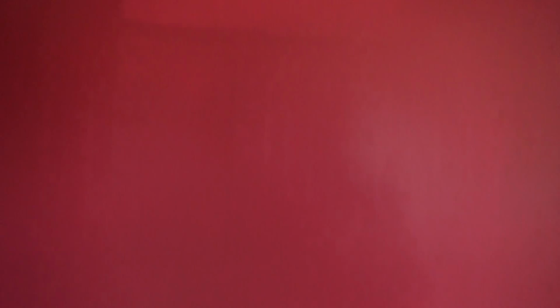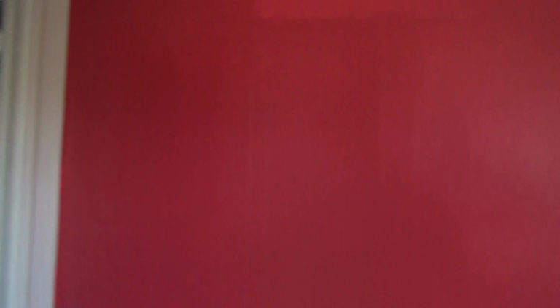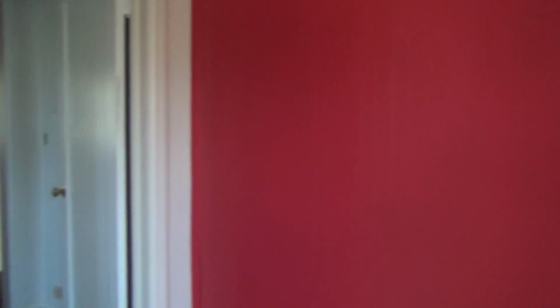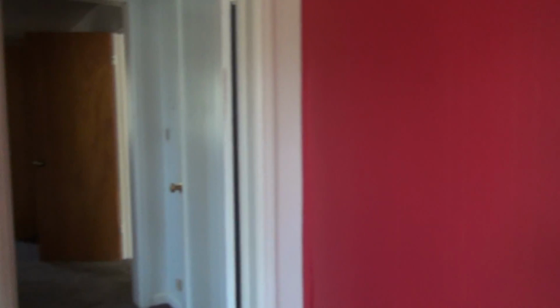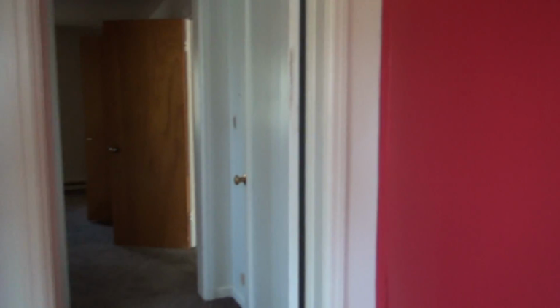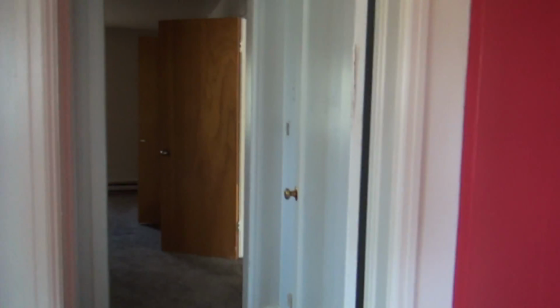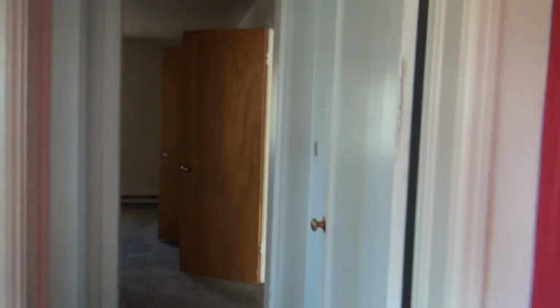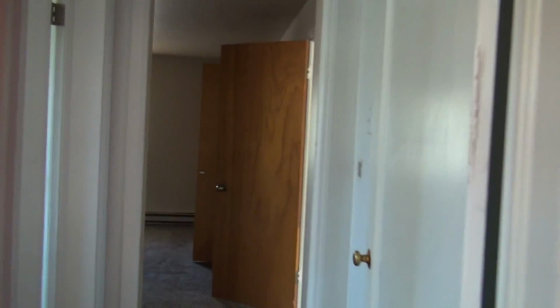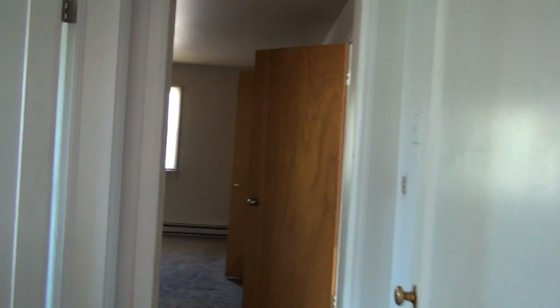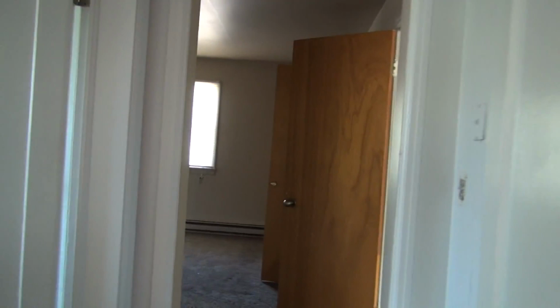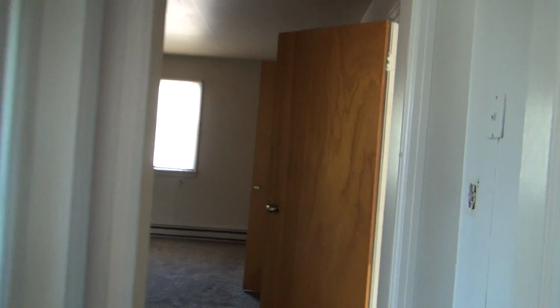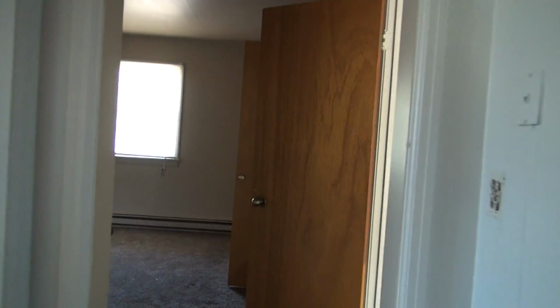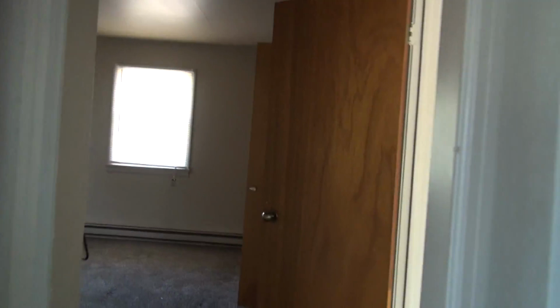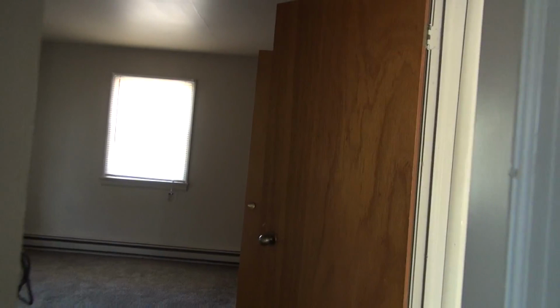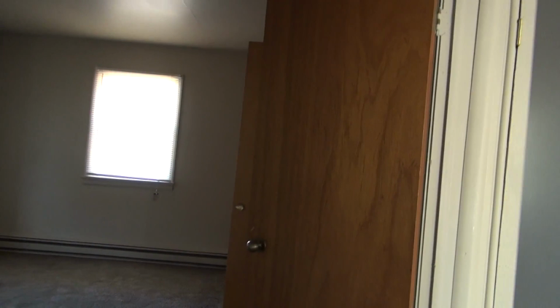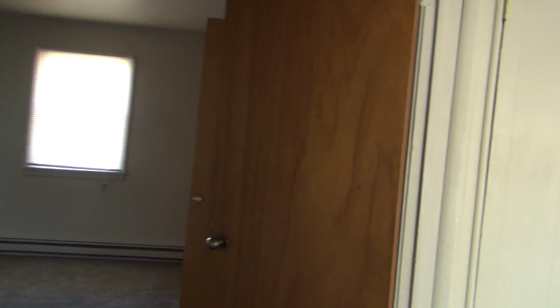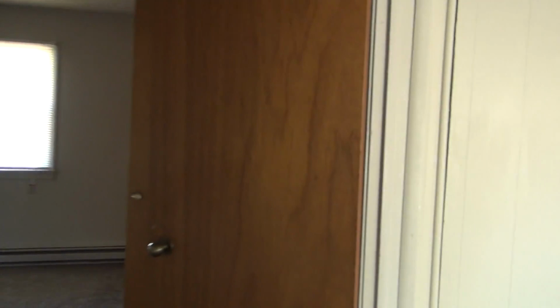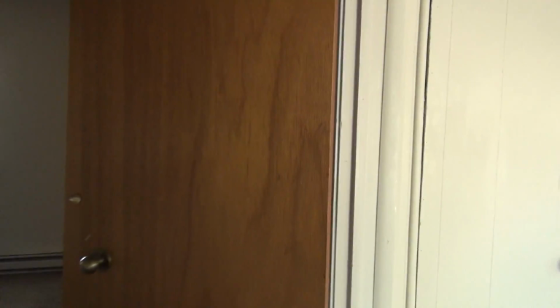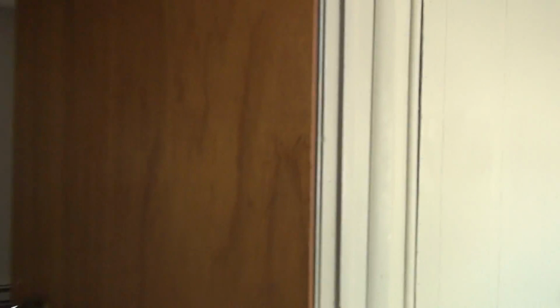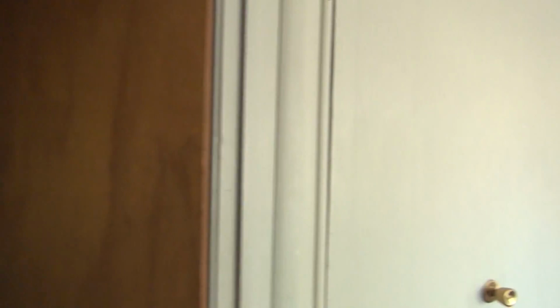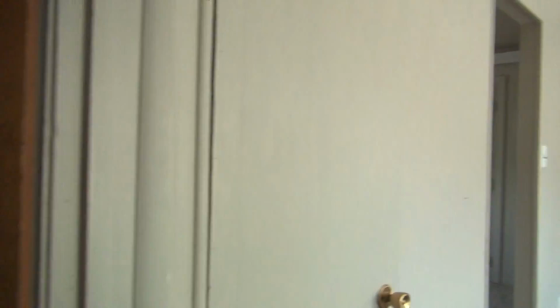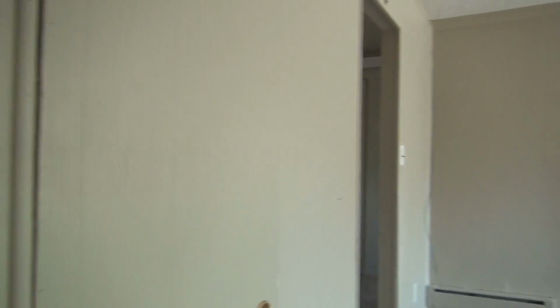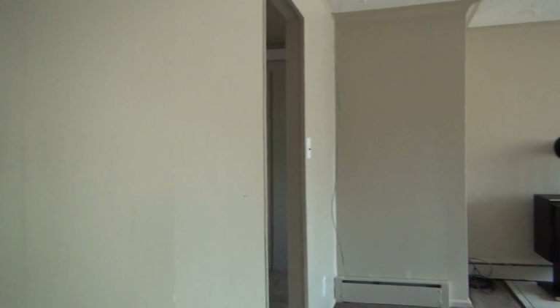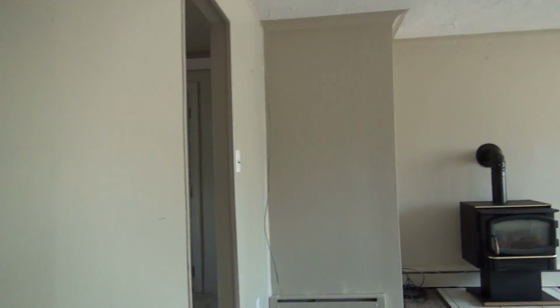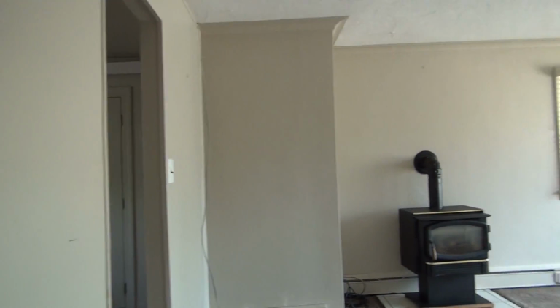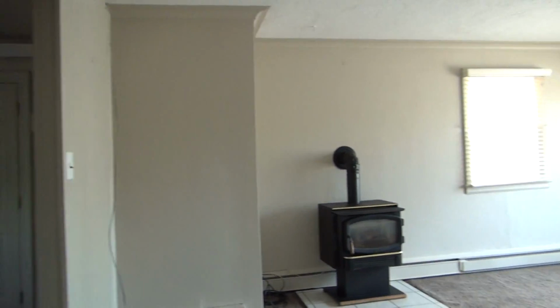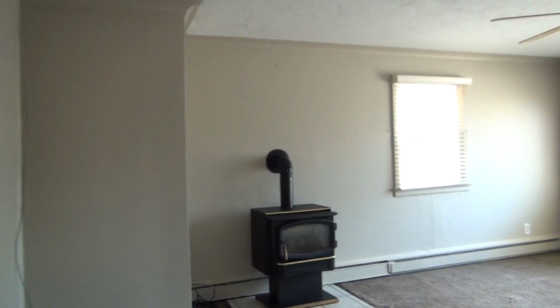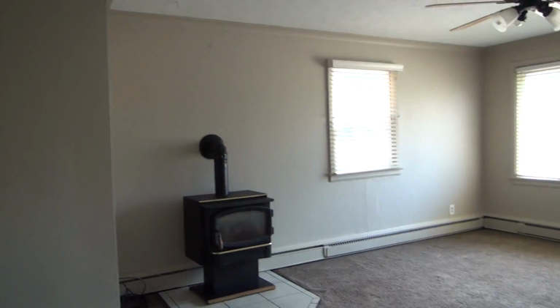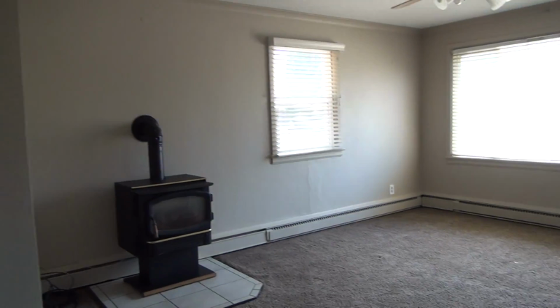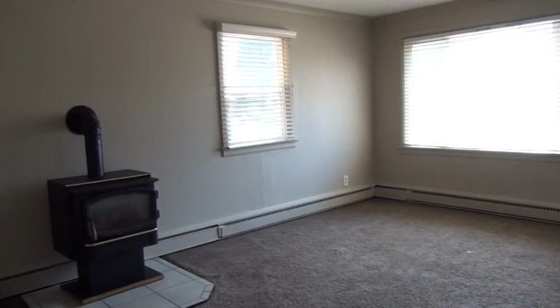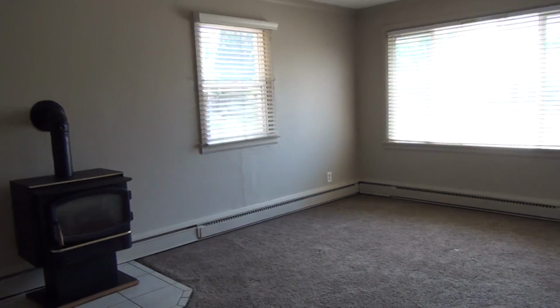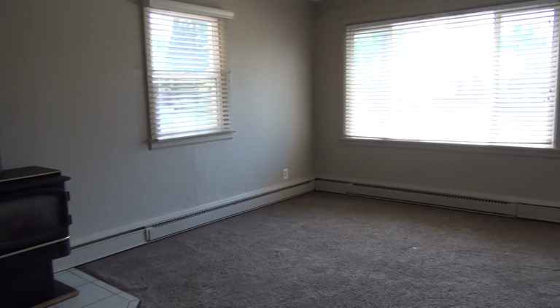And that concludes our tour — thank you for watching. This is BMG Rentals Property Management. If you have questions or would like to see the property, give us a call or visit our website at bmgrent.com. Thanks.